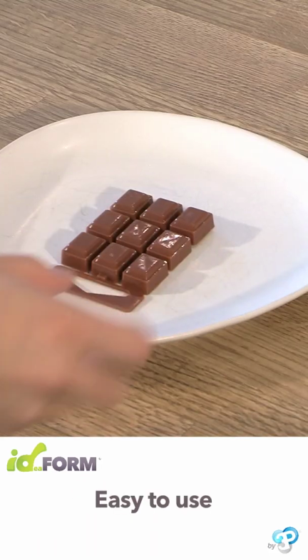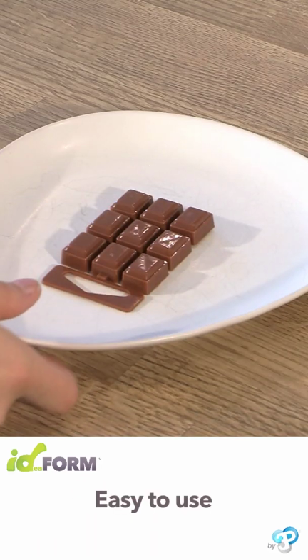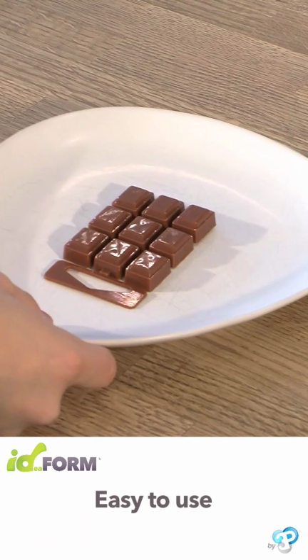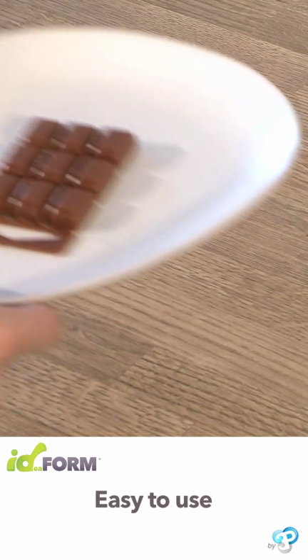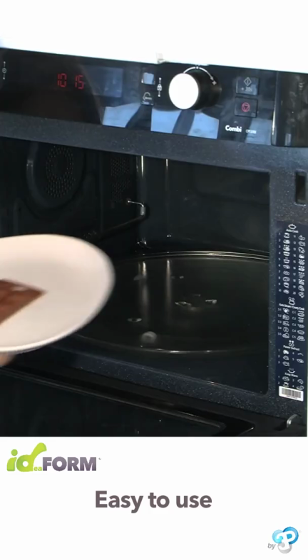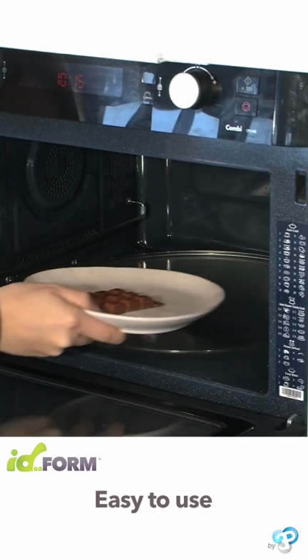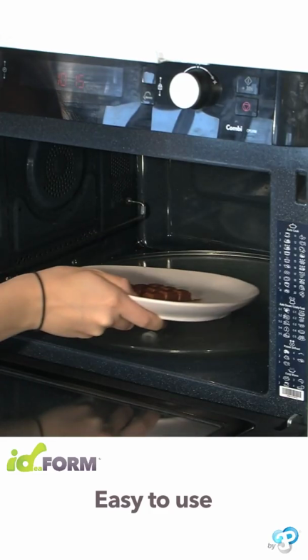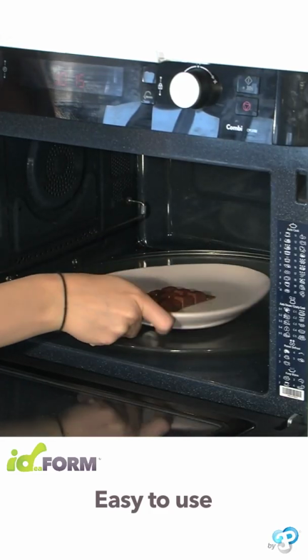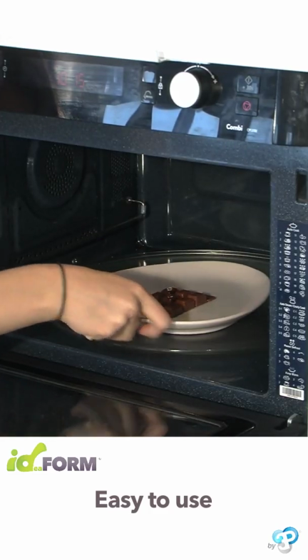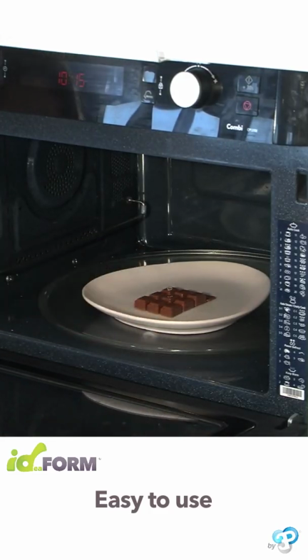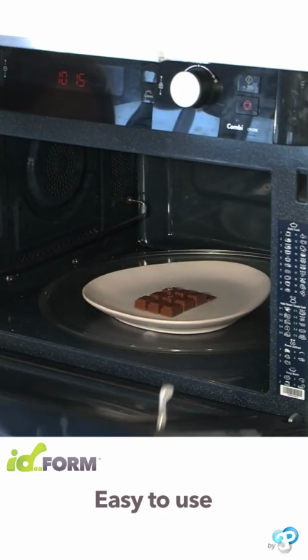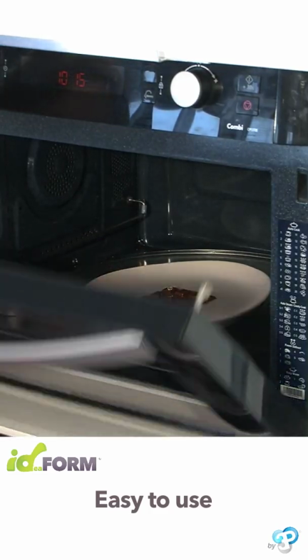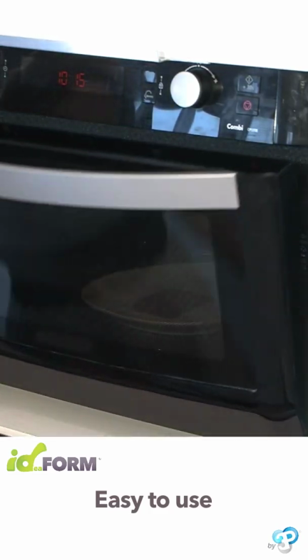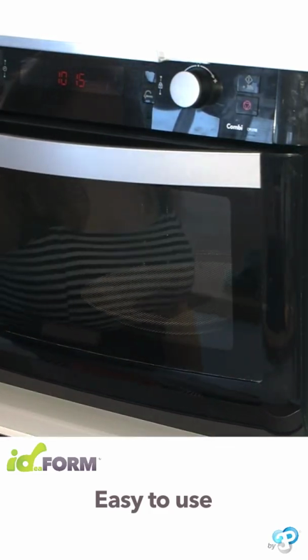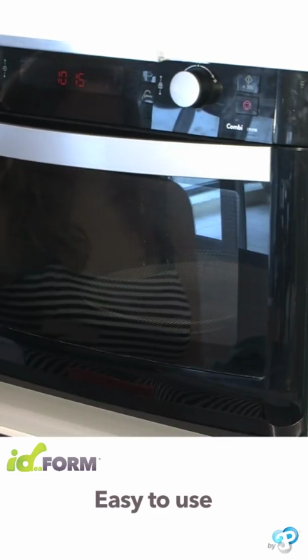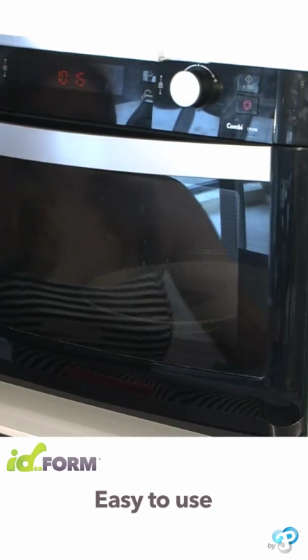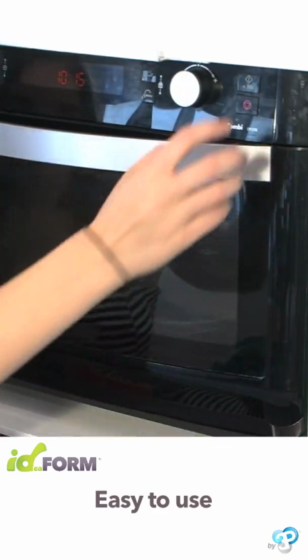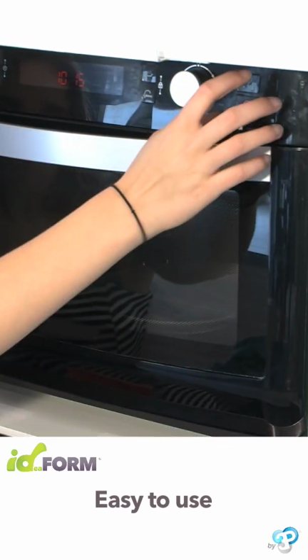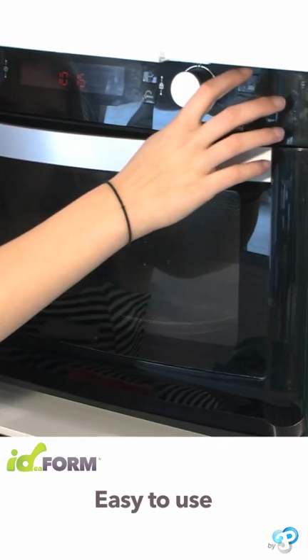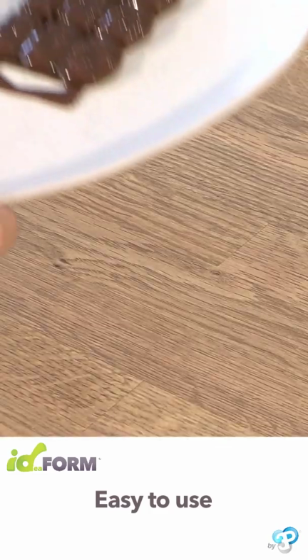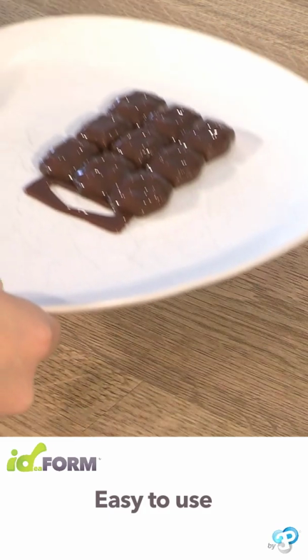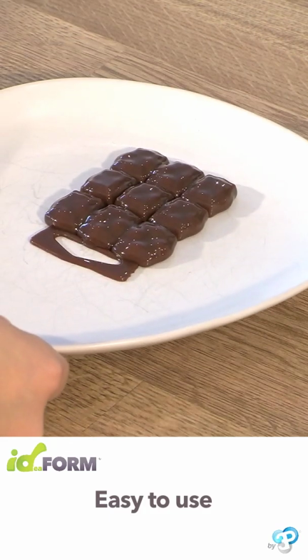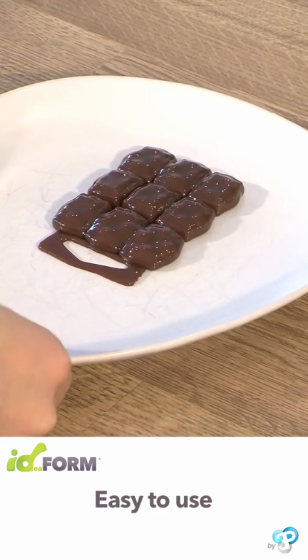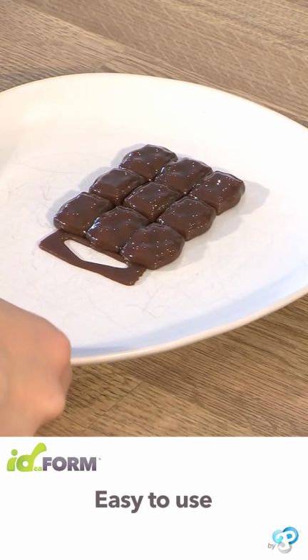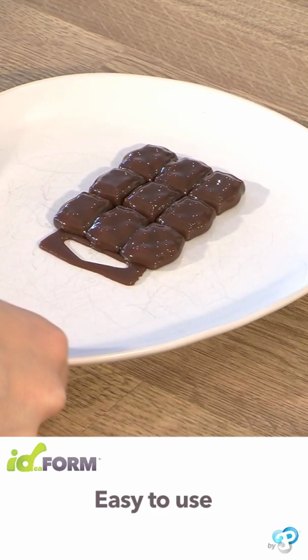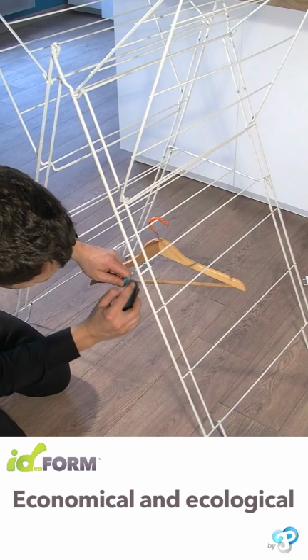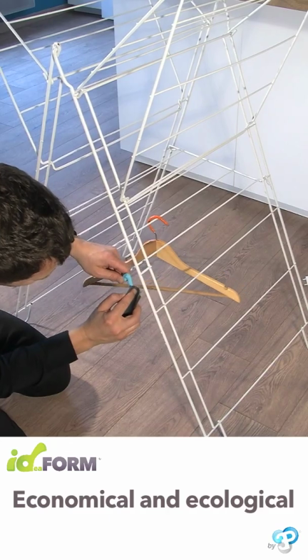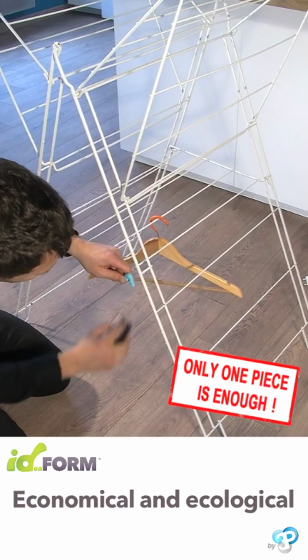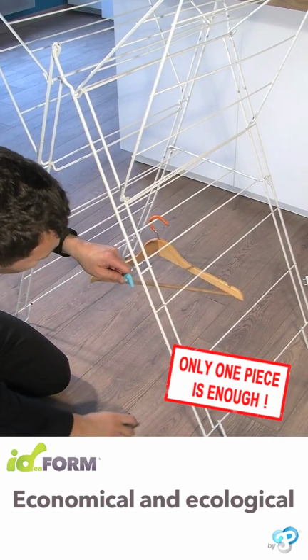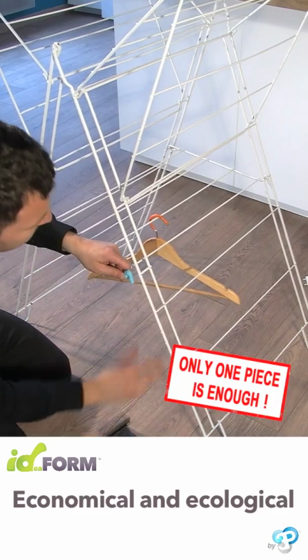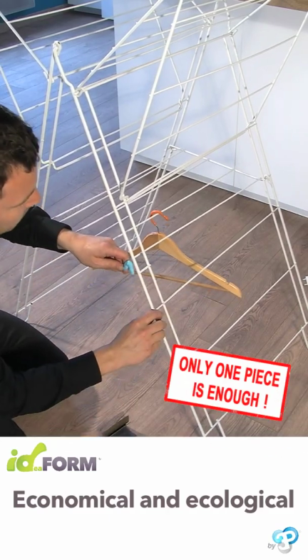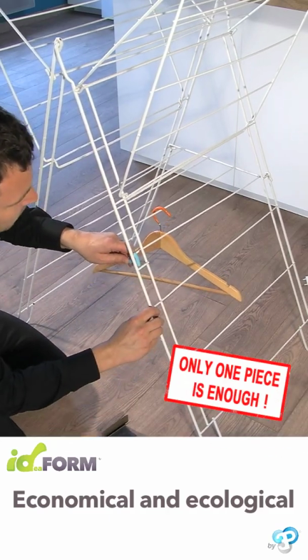You can put Idefoam in the microwave. In a few seconds, the once-hot material becomes malleable. Sand your repairs to improve the finish.